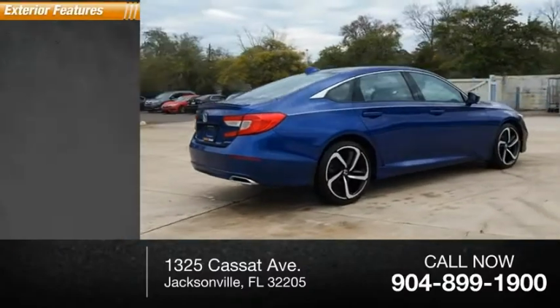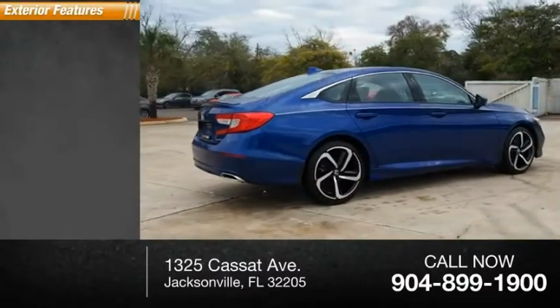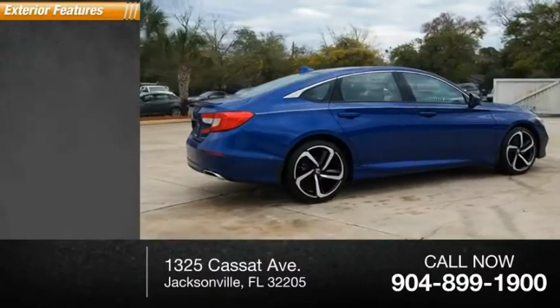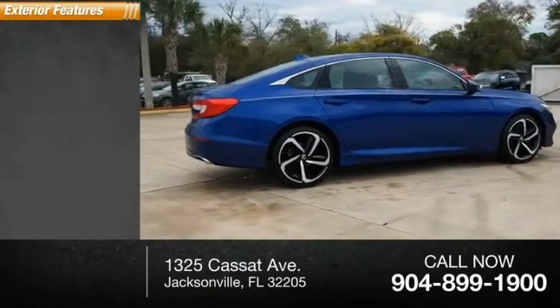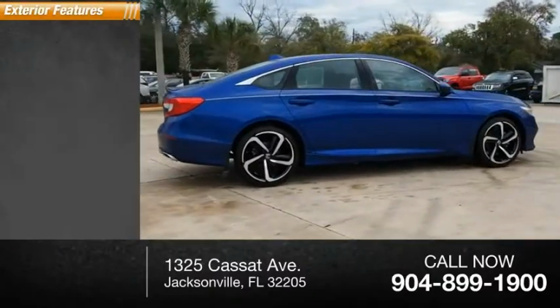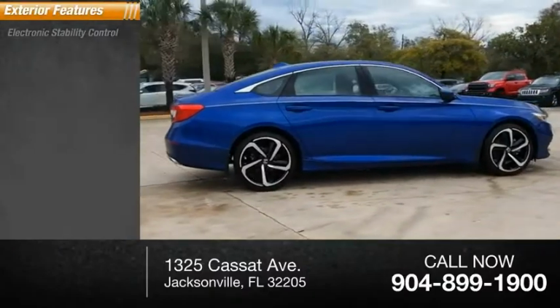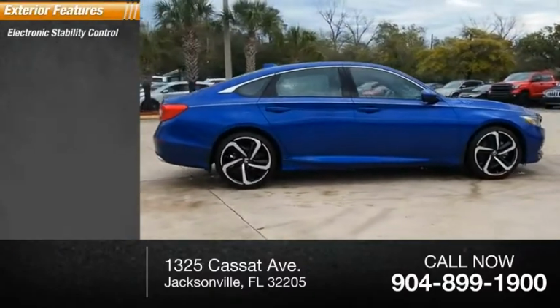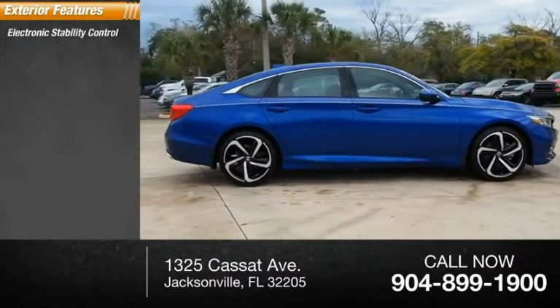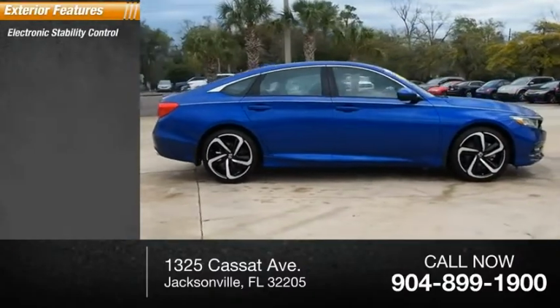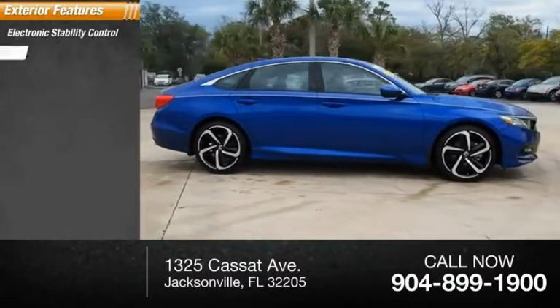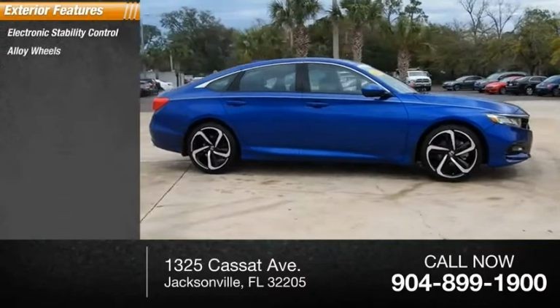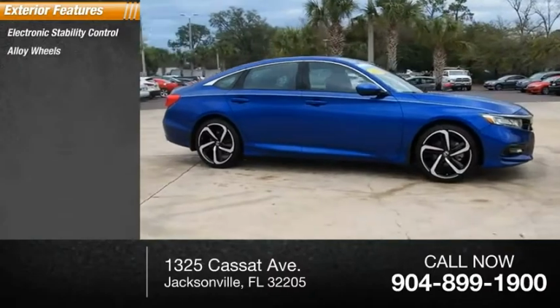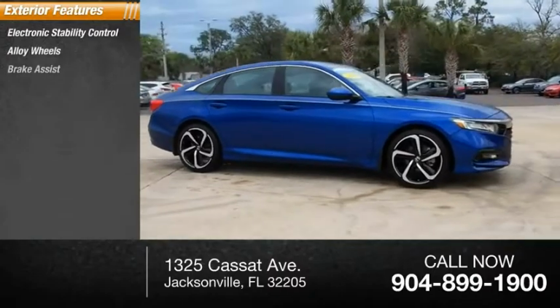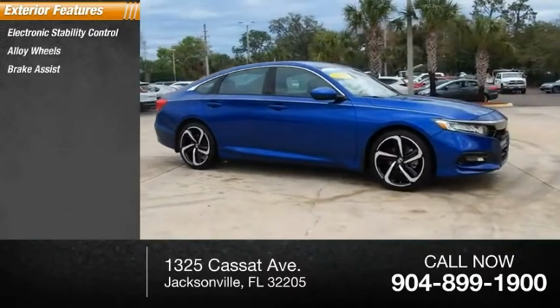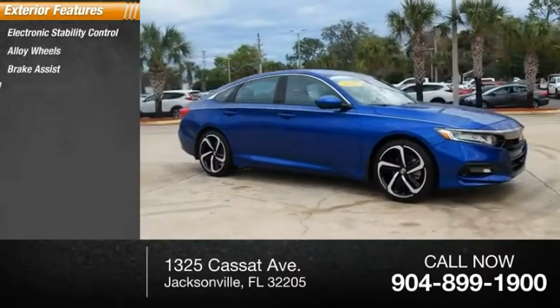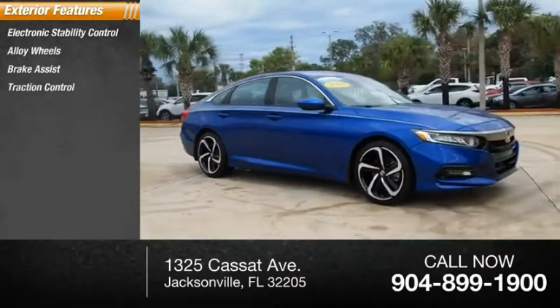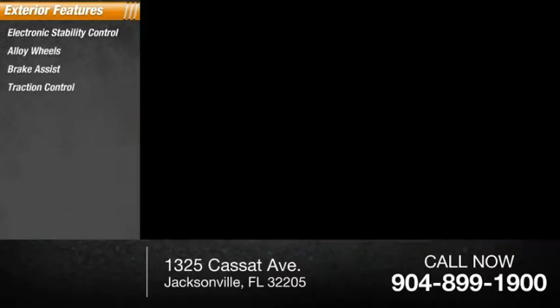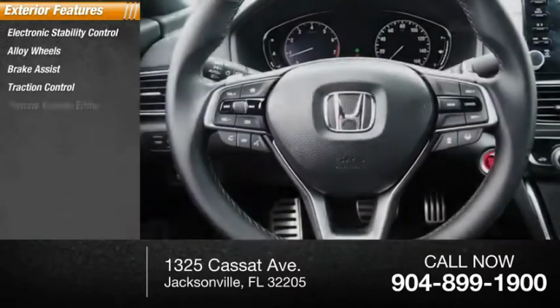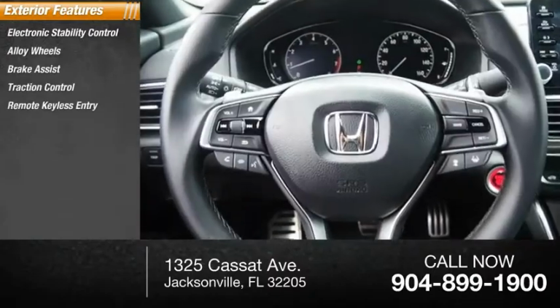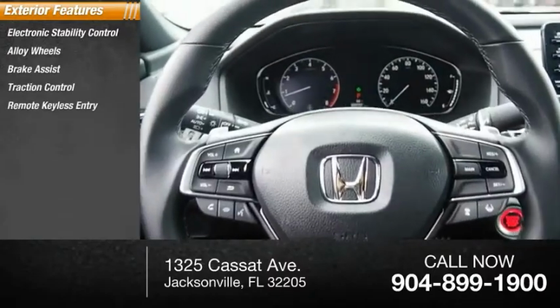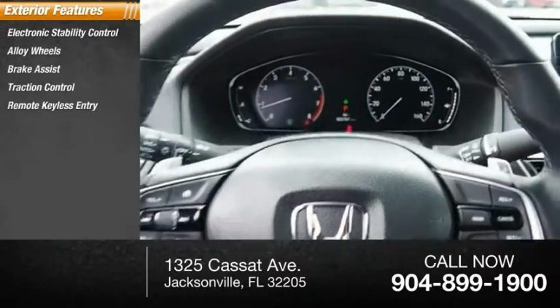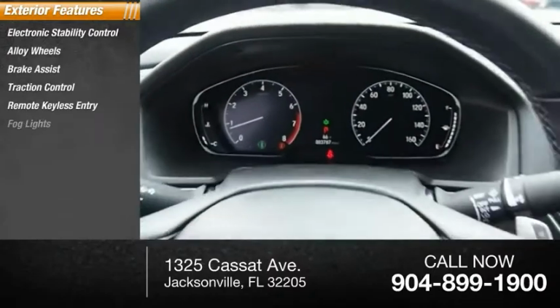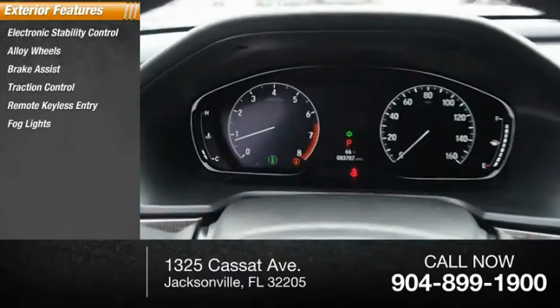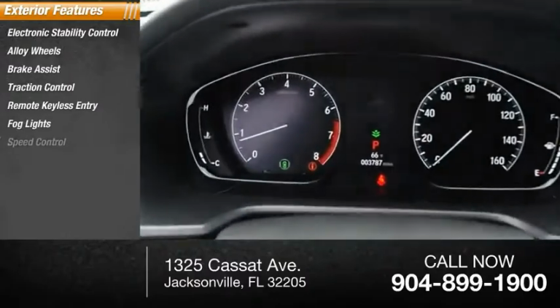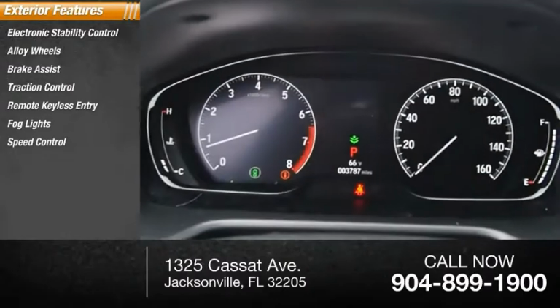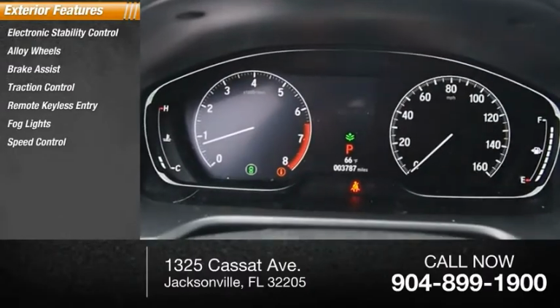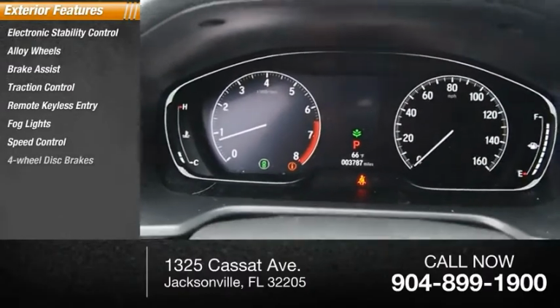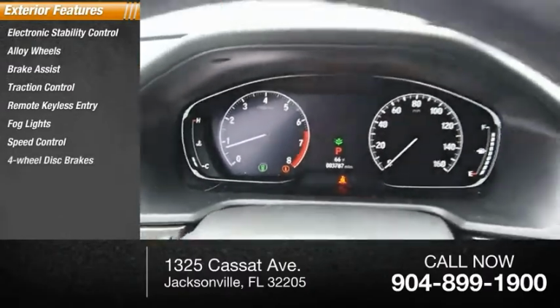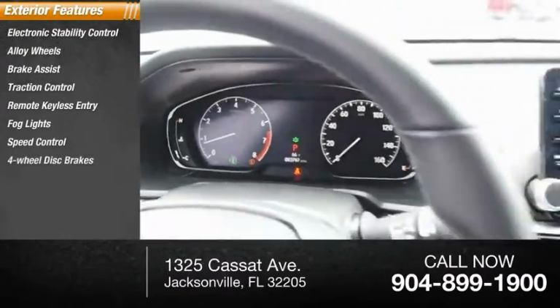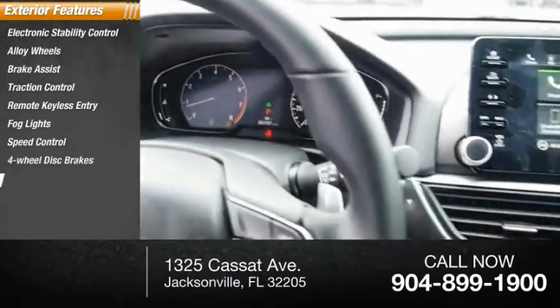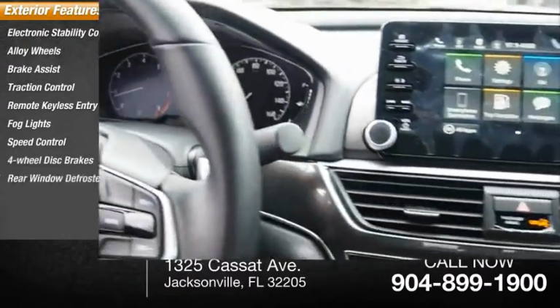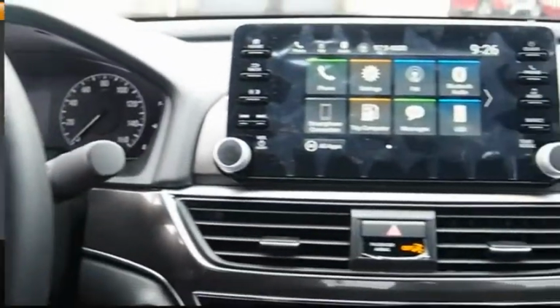Here are some of this vehicle's great options: electronic stability control, alloy wheels, brake assist, traction control, remote keyless entry, fog lights, speed control, four-wheel disc brakes, and rear window defroster.